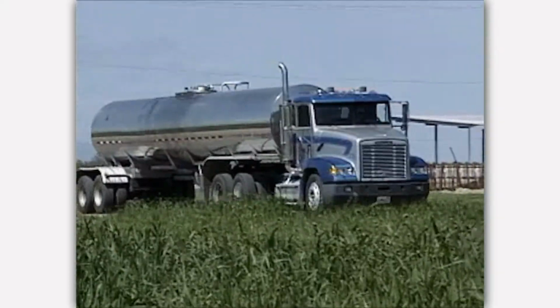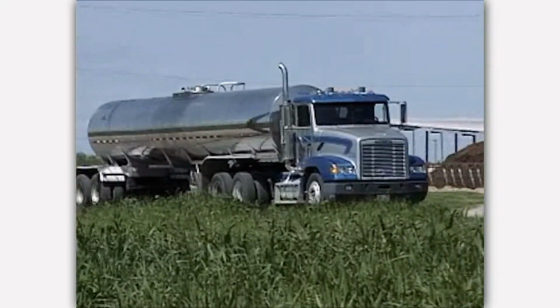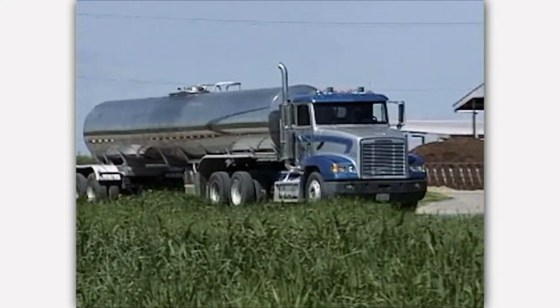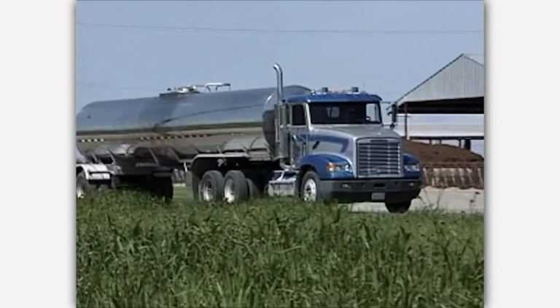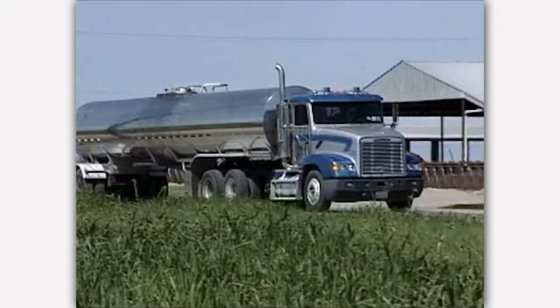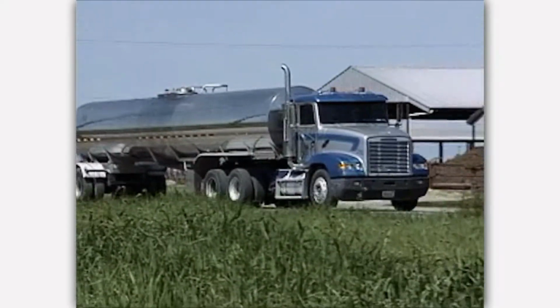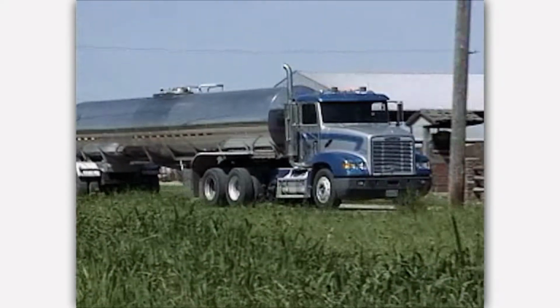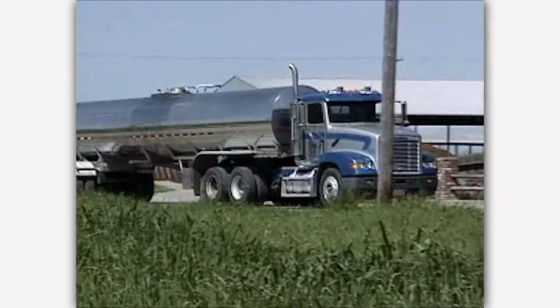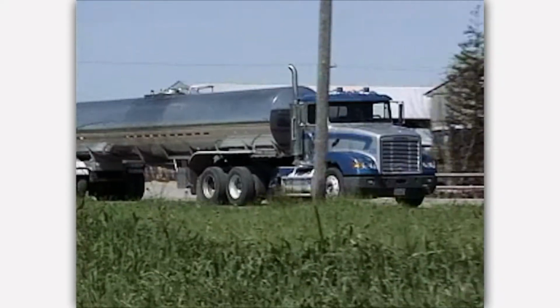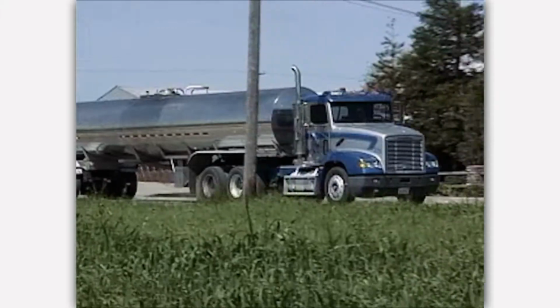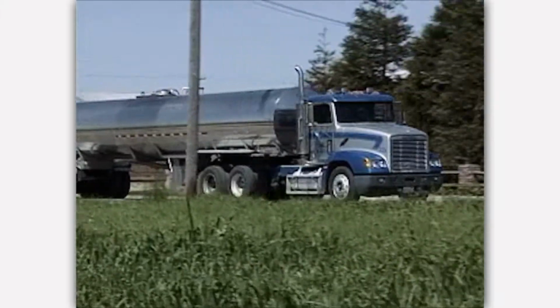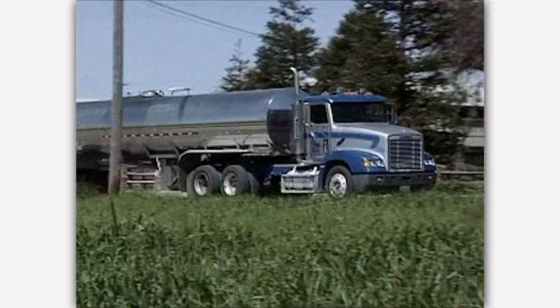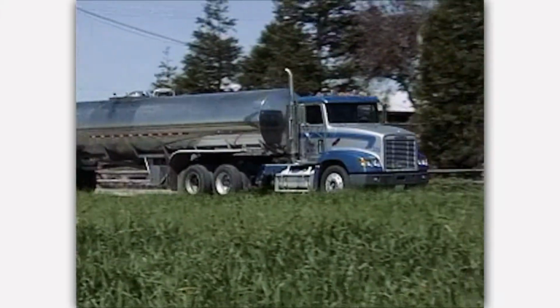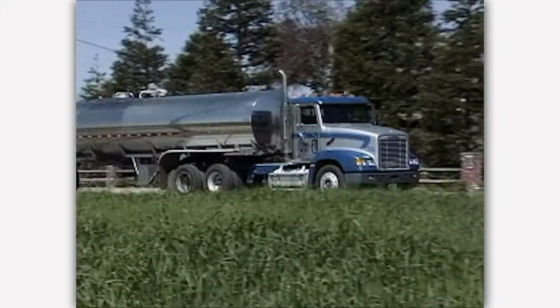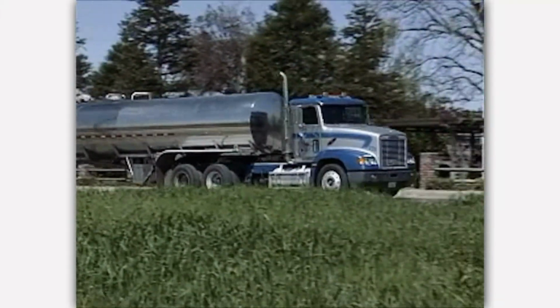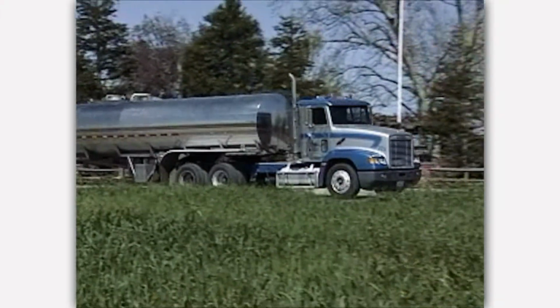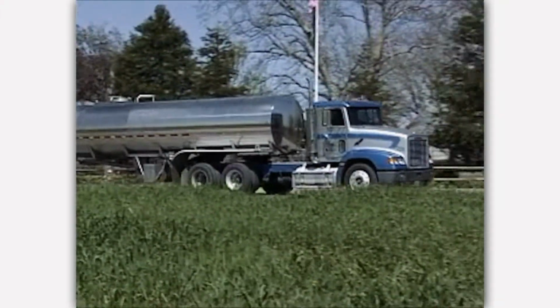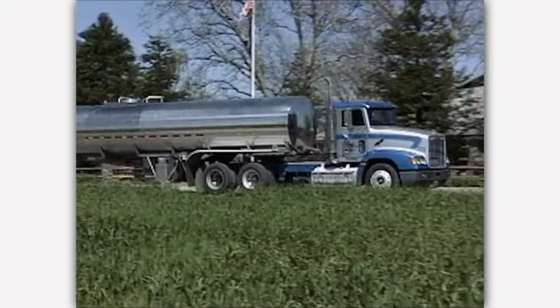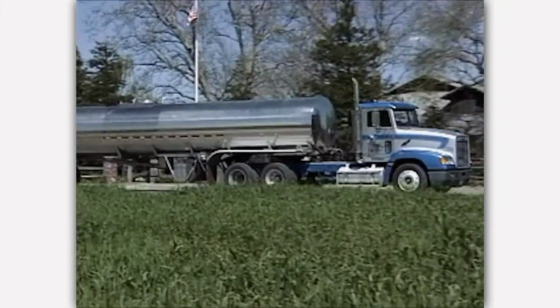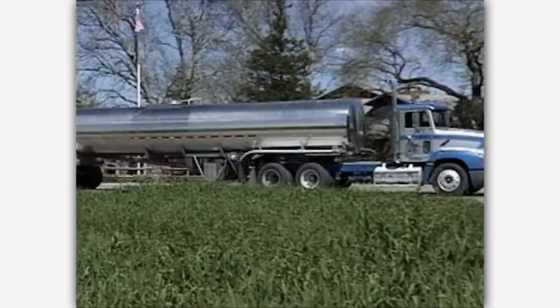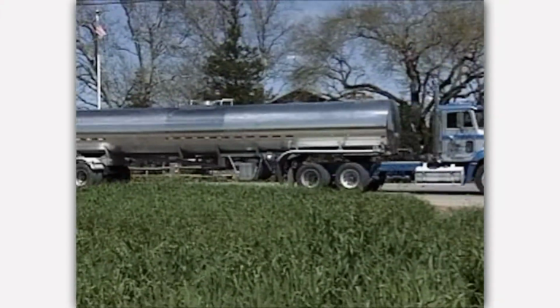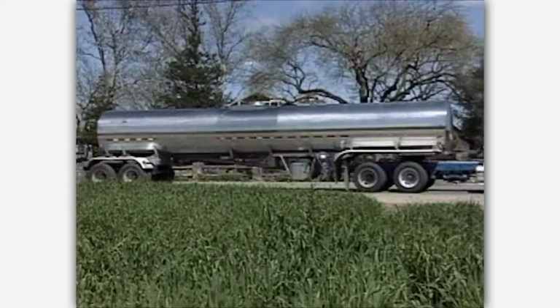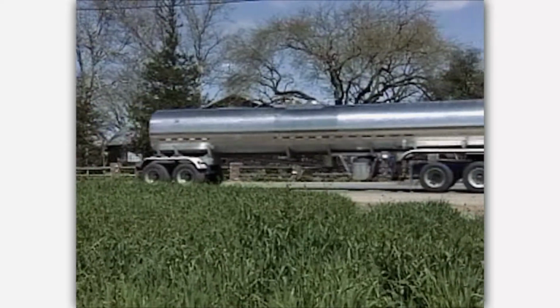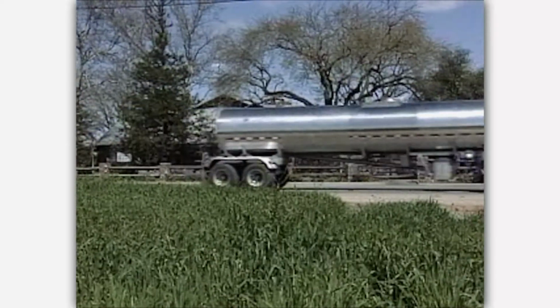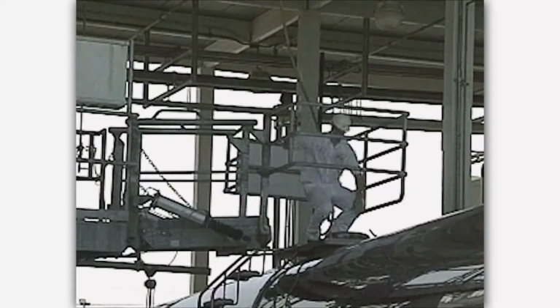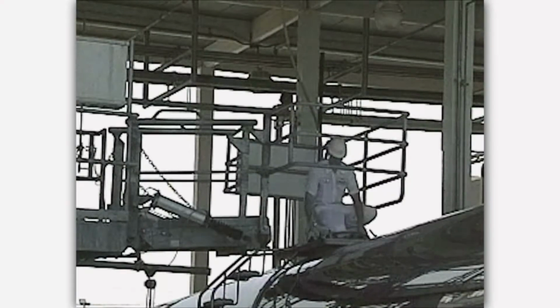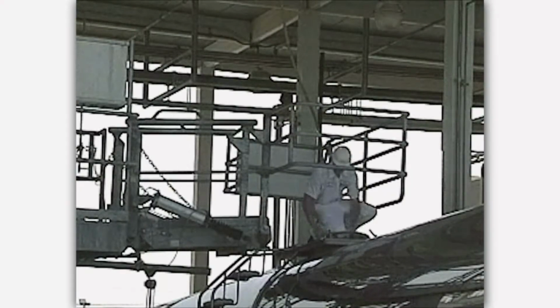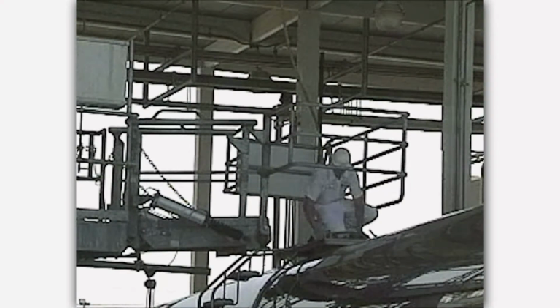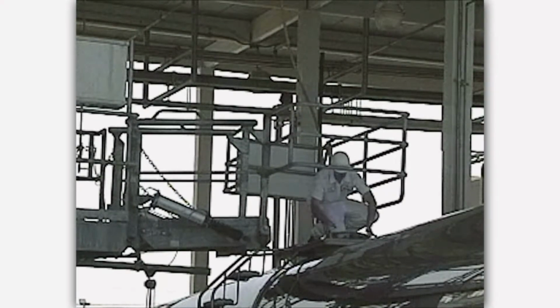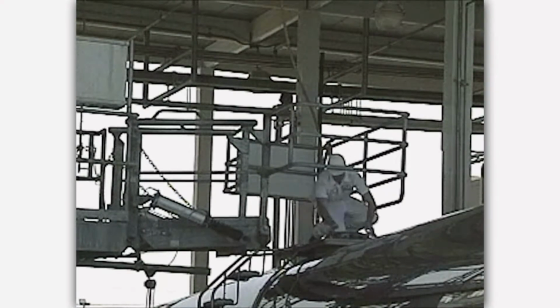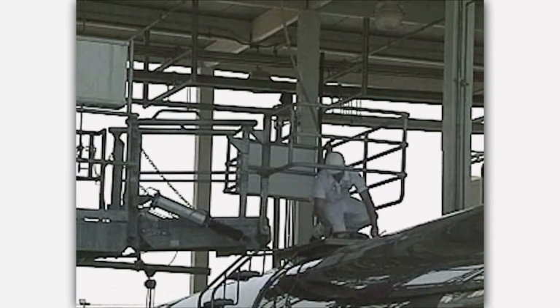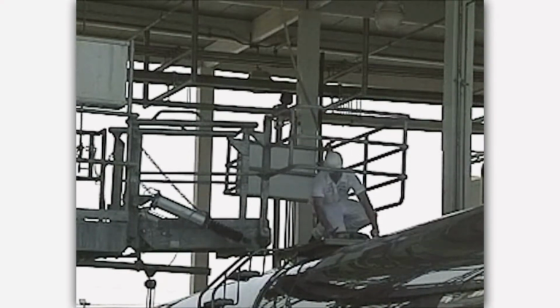The milk is loaded each day into a large truck that transports it to a processing plant. Milk is tested for safety and quality before it goes into the truck and again when it arrives at the processing plant.